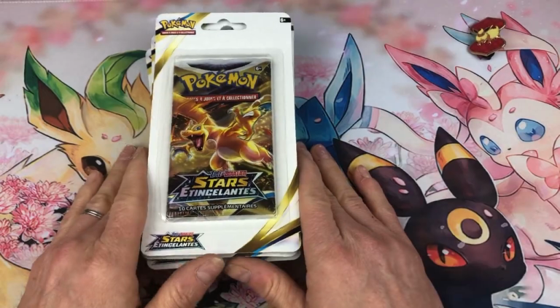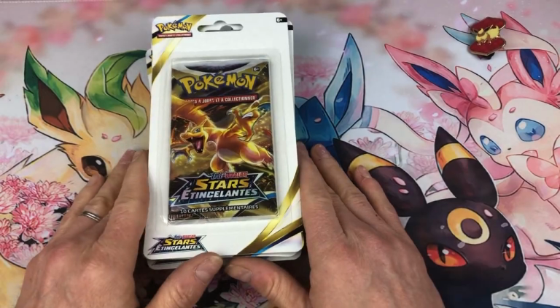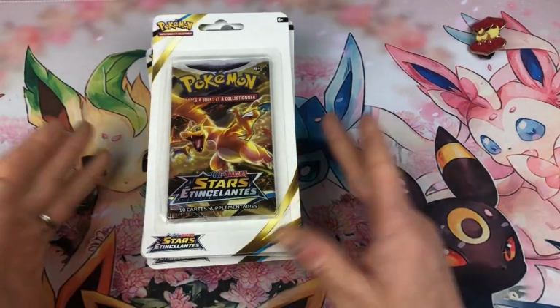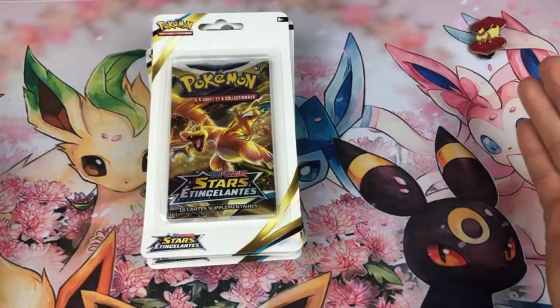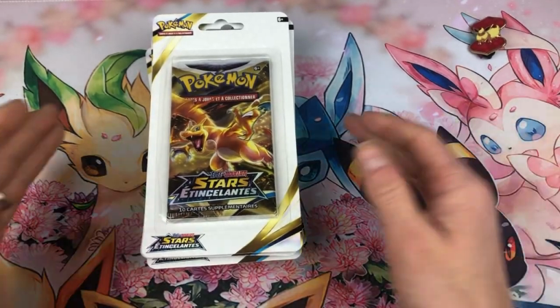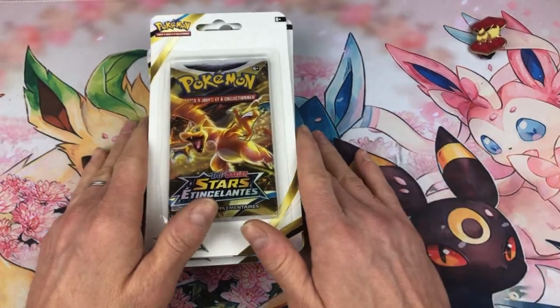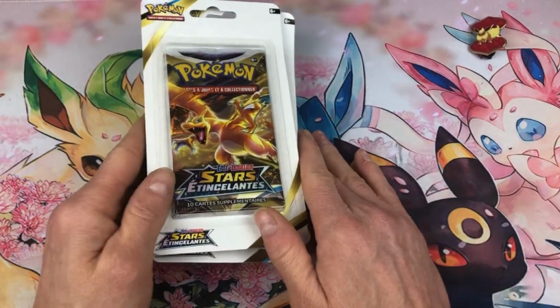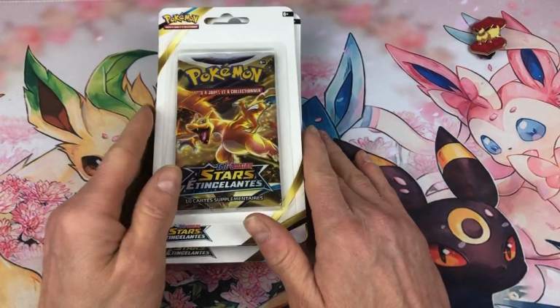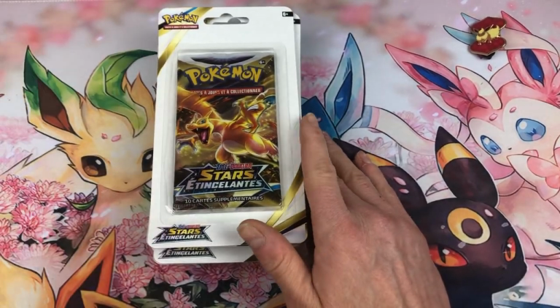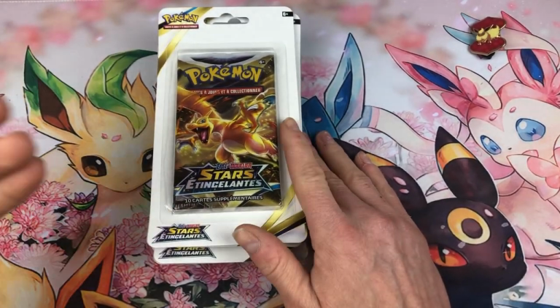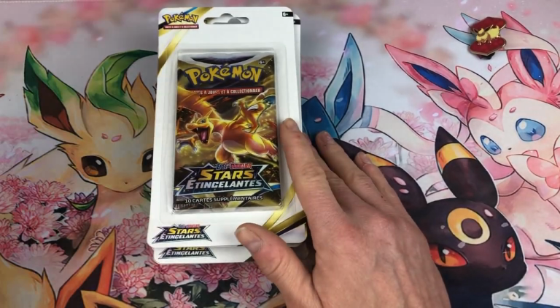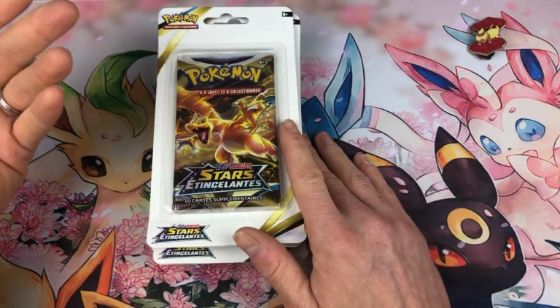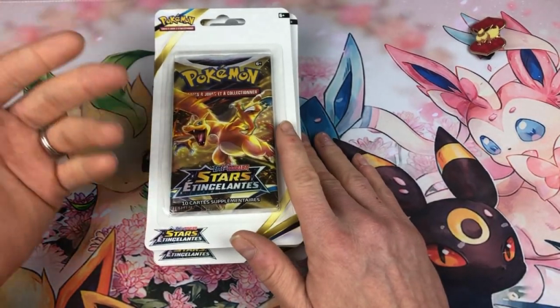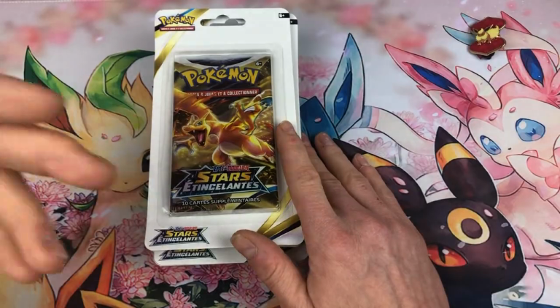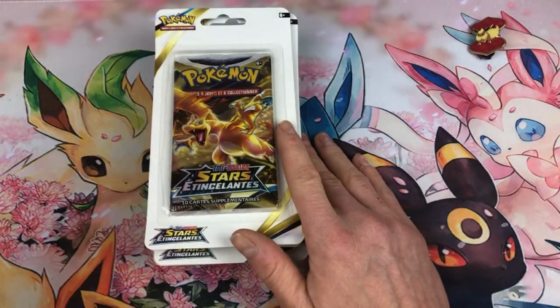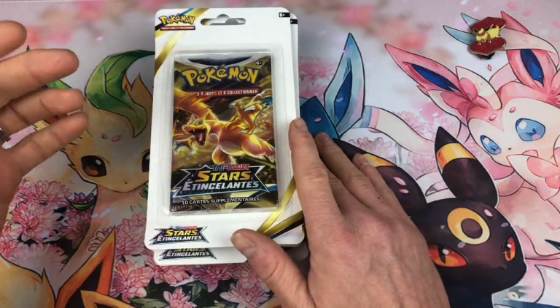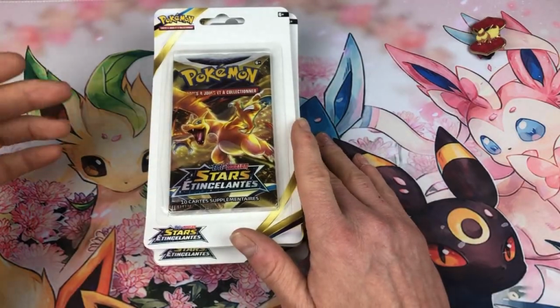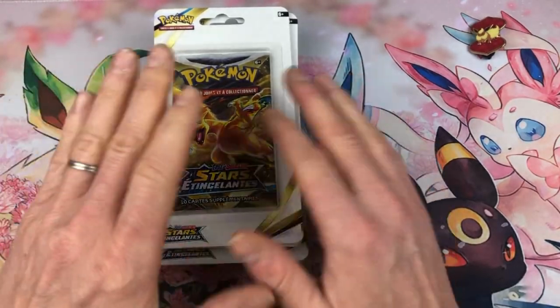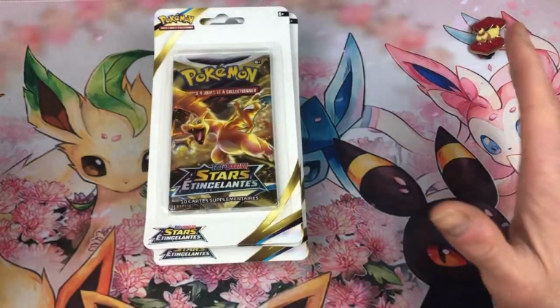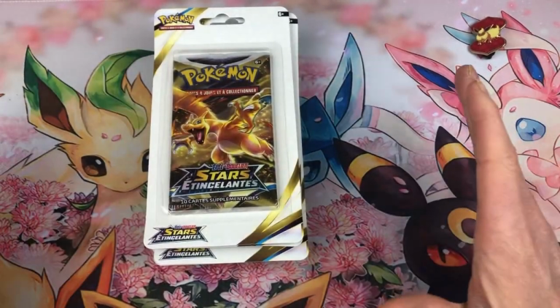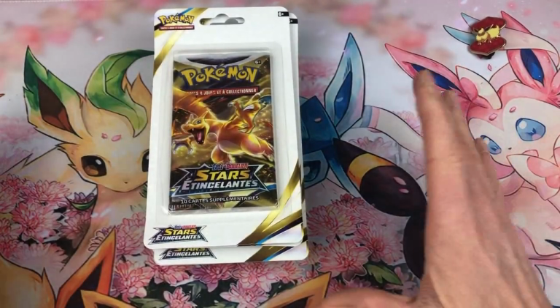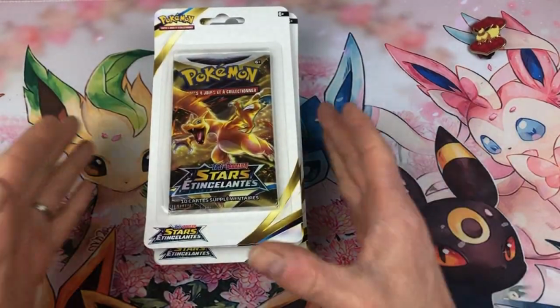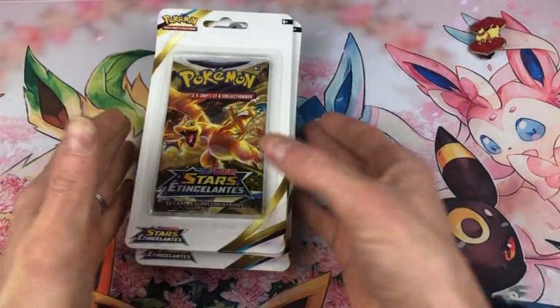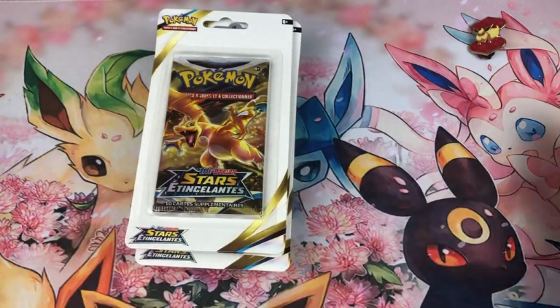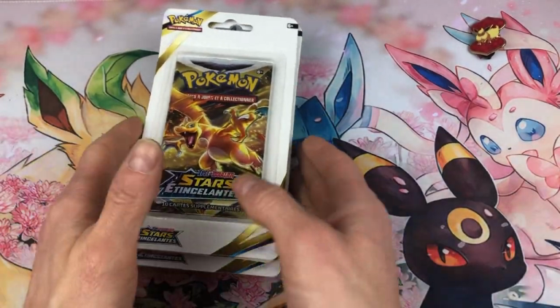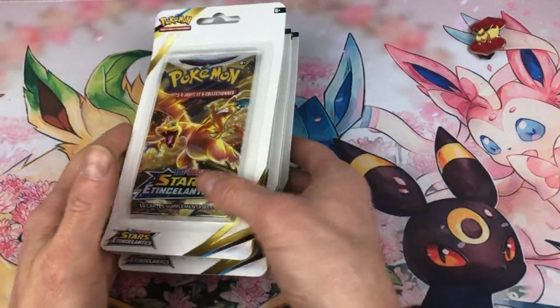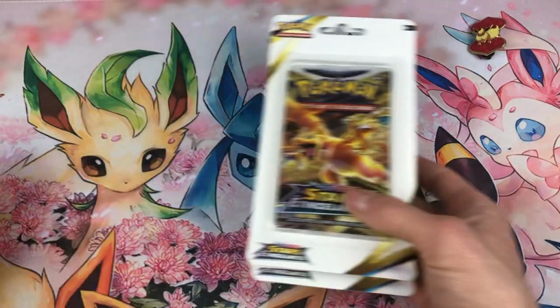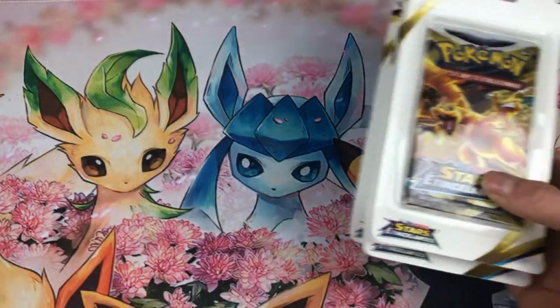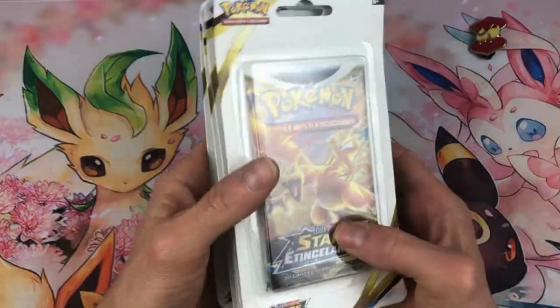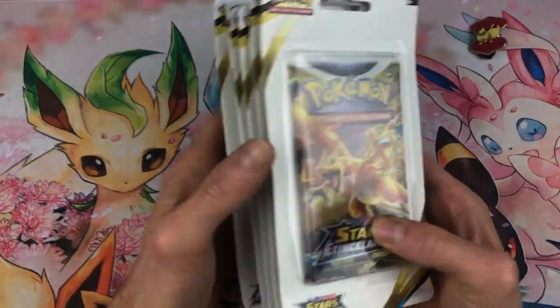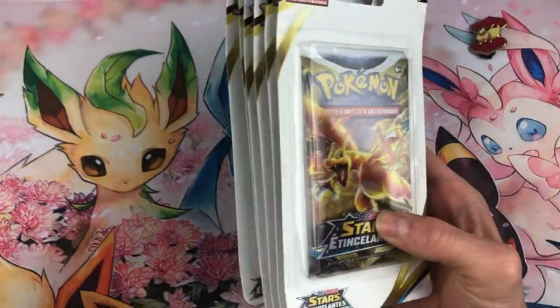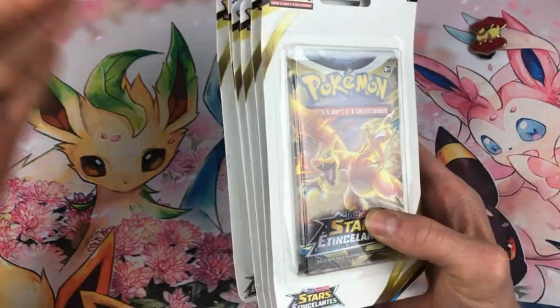Les cerclages, c'était trop cerclé tout simplement. Vous n'avez pas l'habitude de cercler les items — ça les abîme un petit peu pour ceux qui gardent parfaitement en scellé. Mais là, même pour ceux qui ouvrent, les boosters étaient abîmés. Donc ce n'était pas possible. Ils auraient dû les mettre directement dans des petites boîtes en plastique pour les protéger.